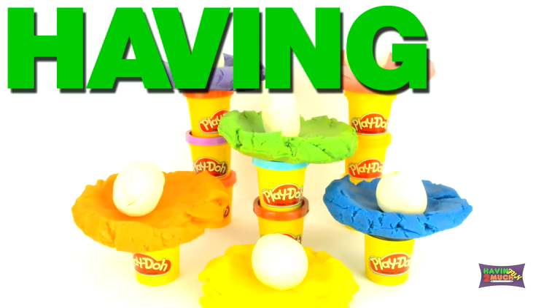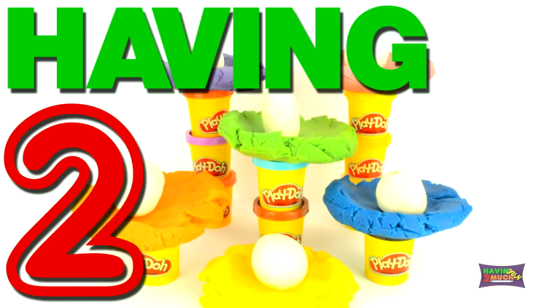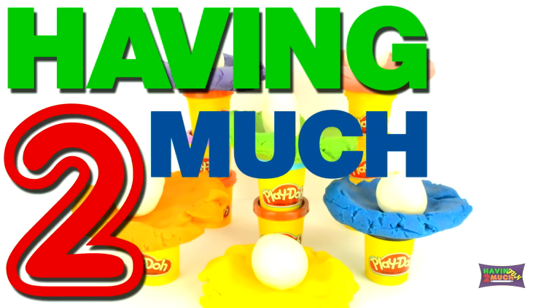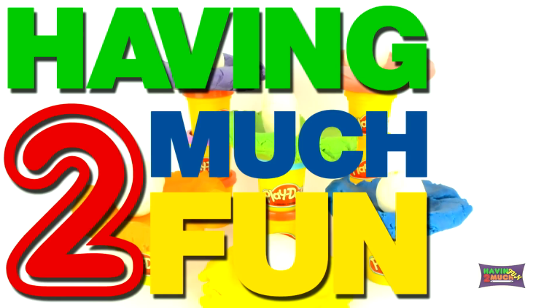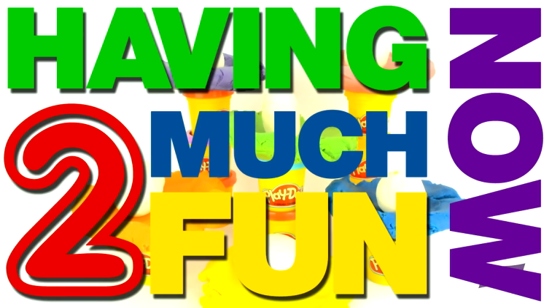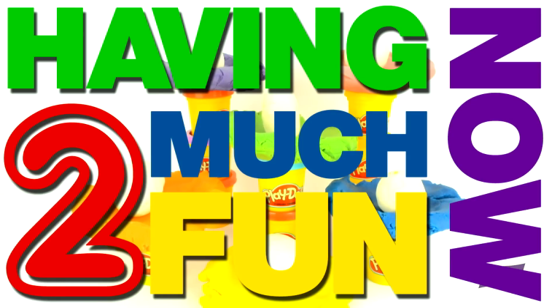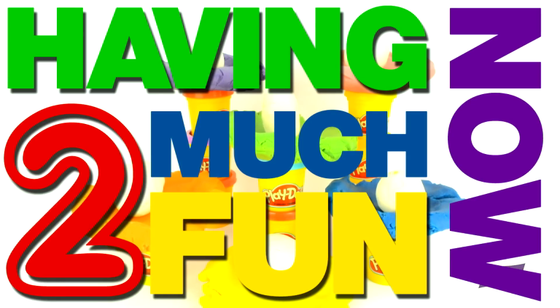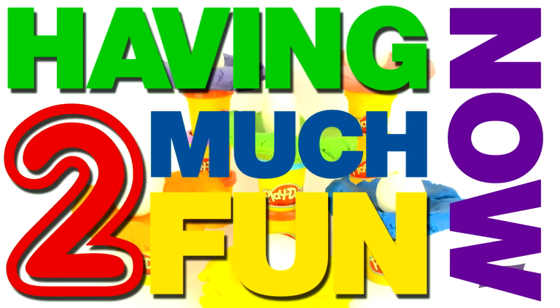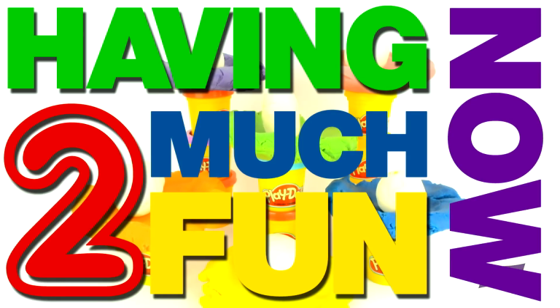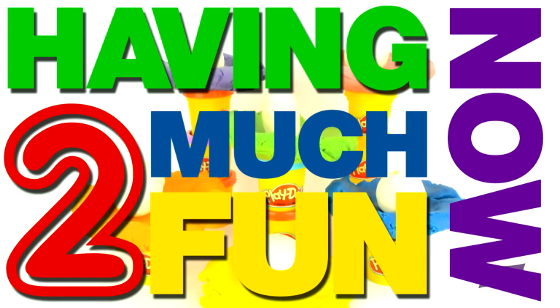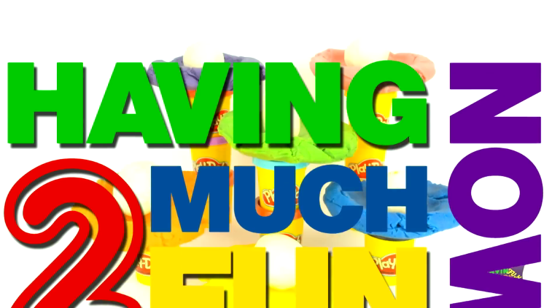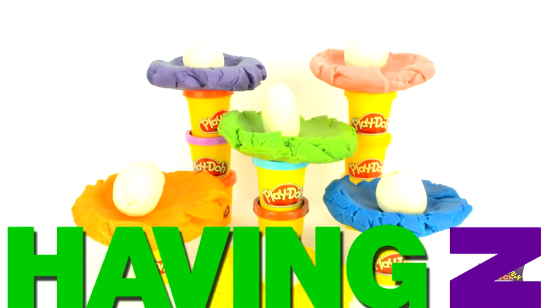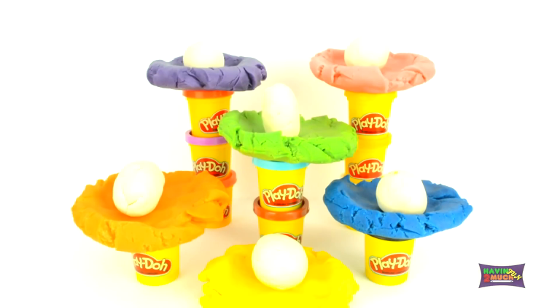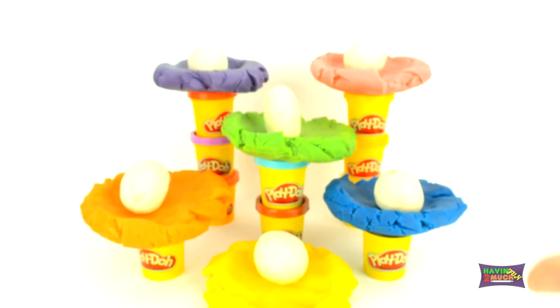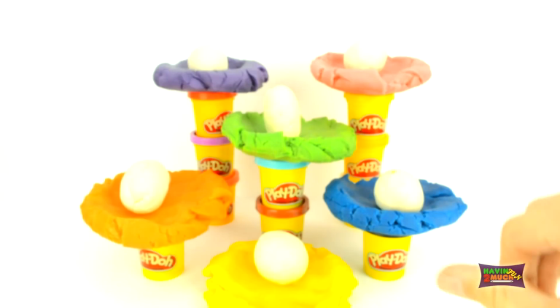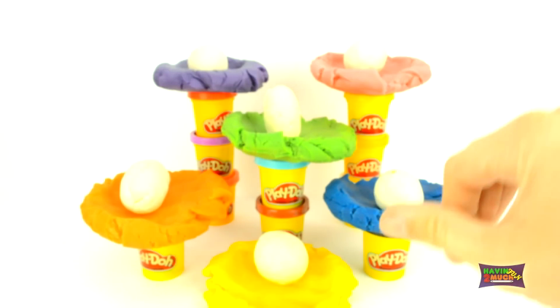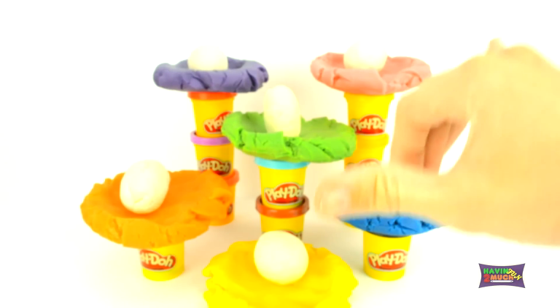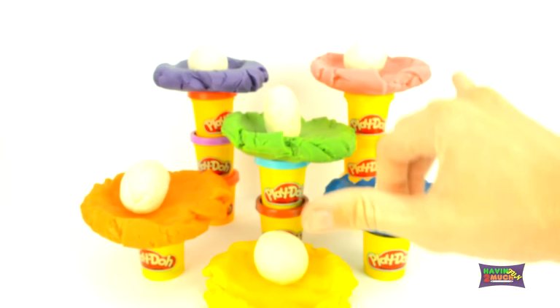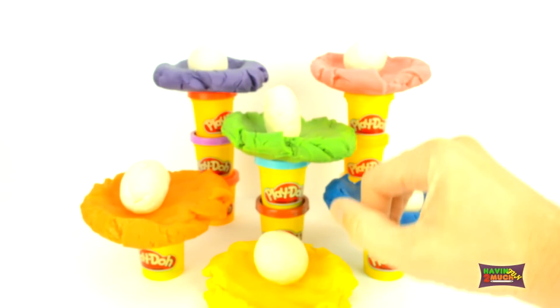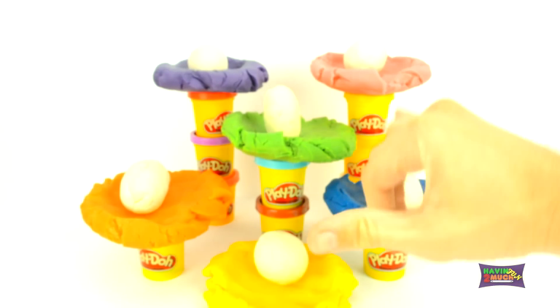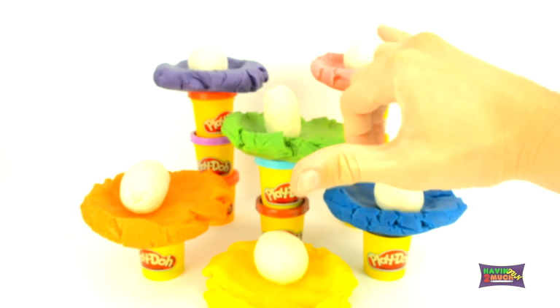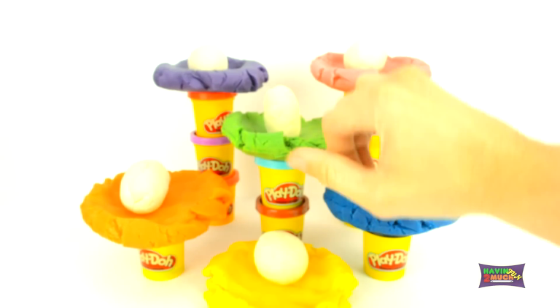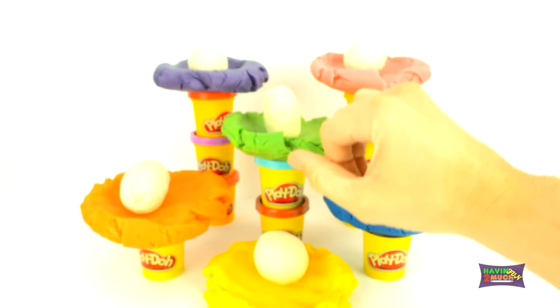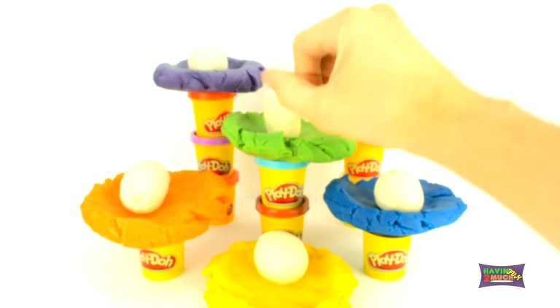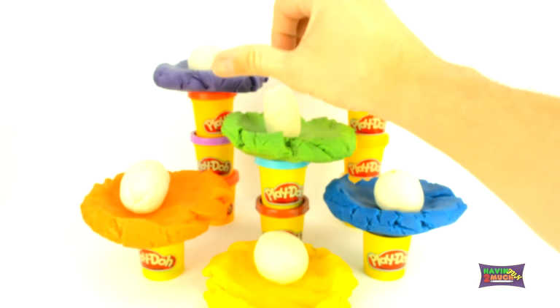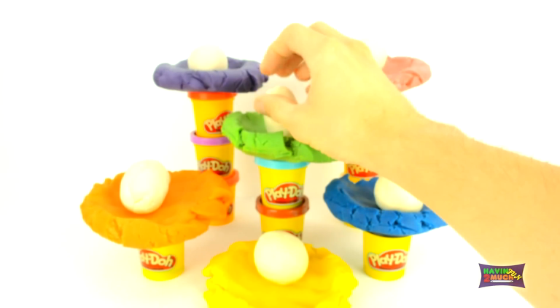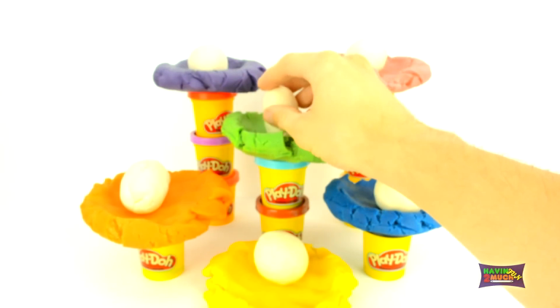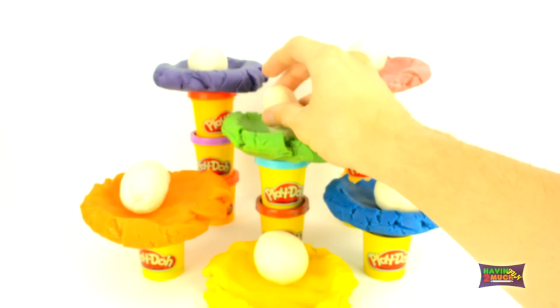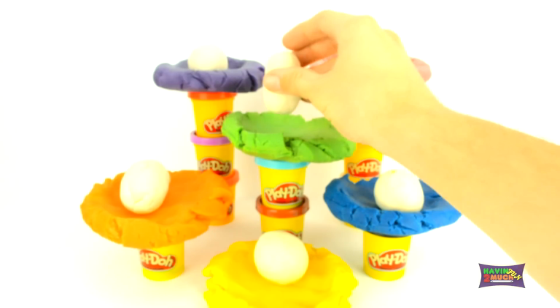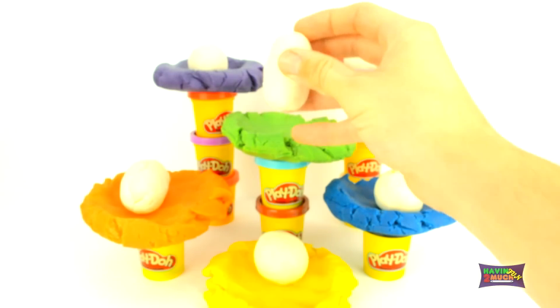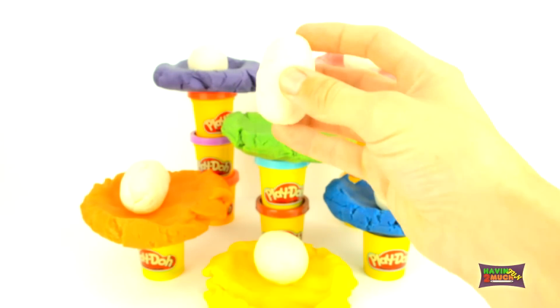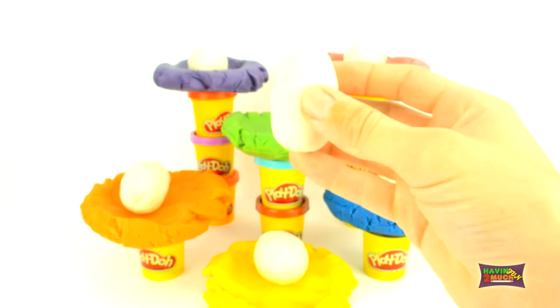I'm having too much fun now. Surprise Play-Doh eggs in beautiful Play-Doh nests. What do you think will happen from these fun surprises? Let's start off with the green Play-Doh nest.